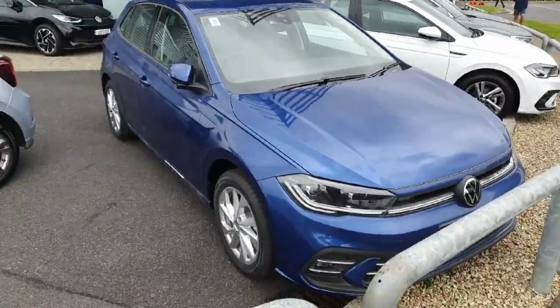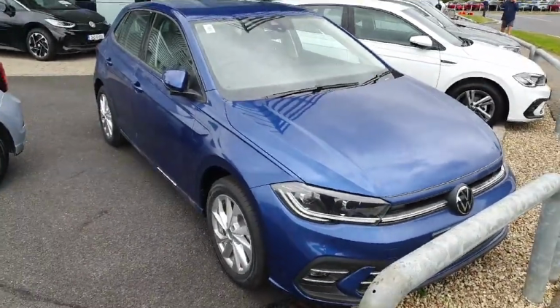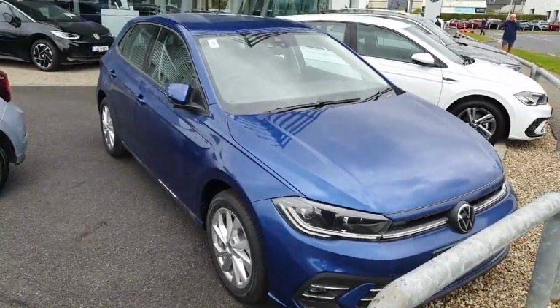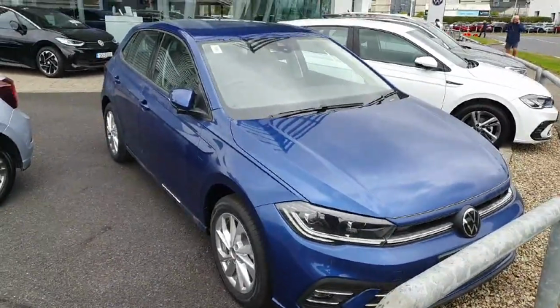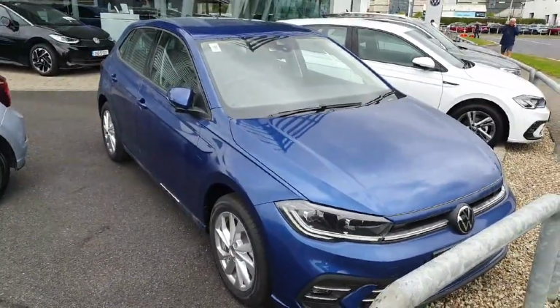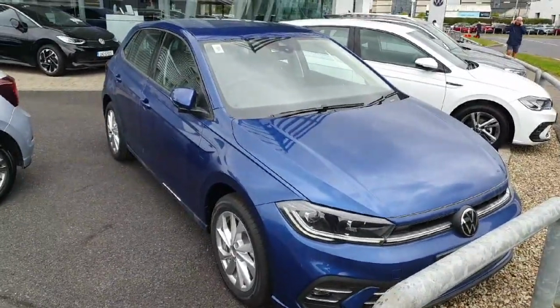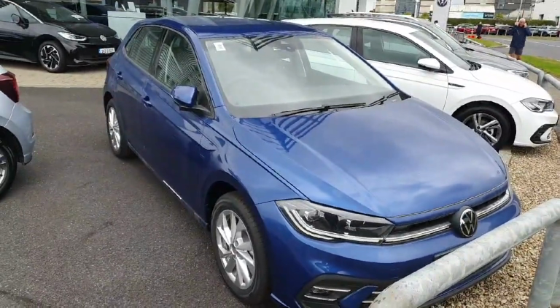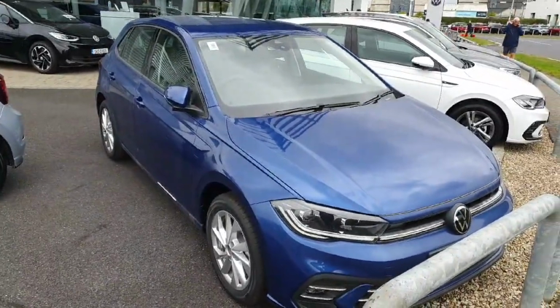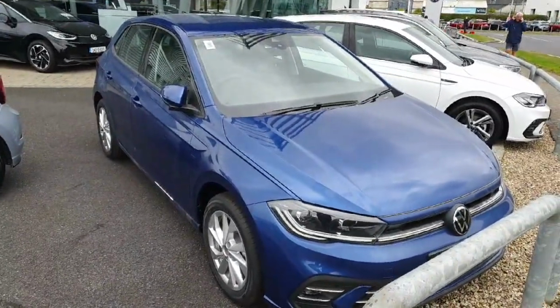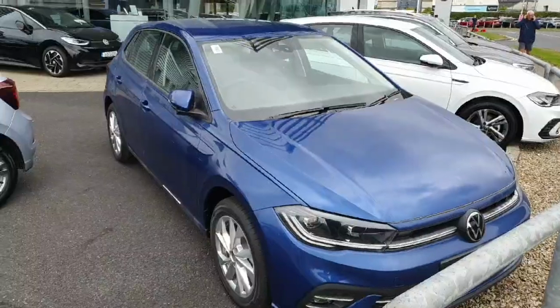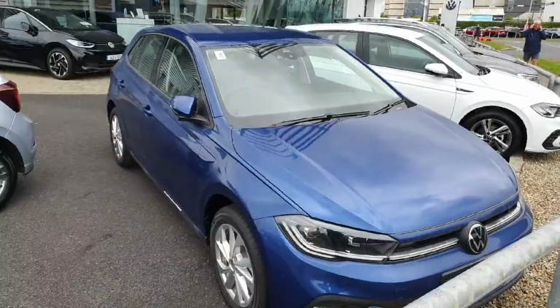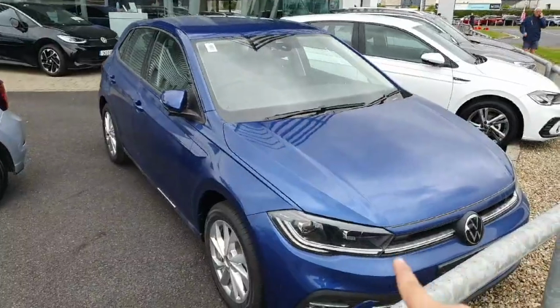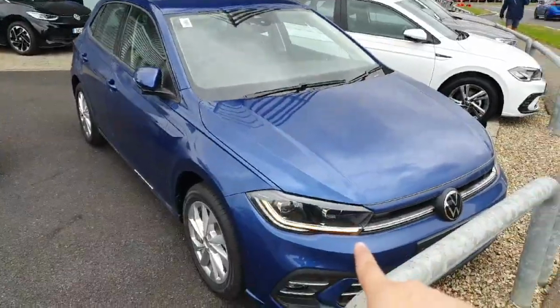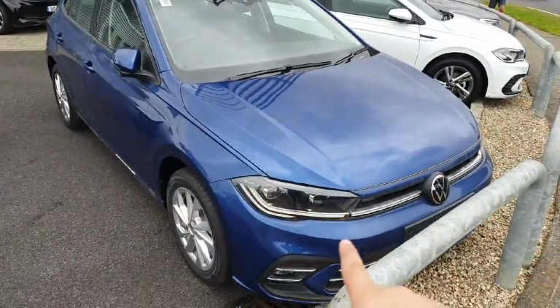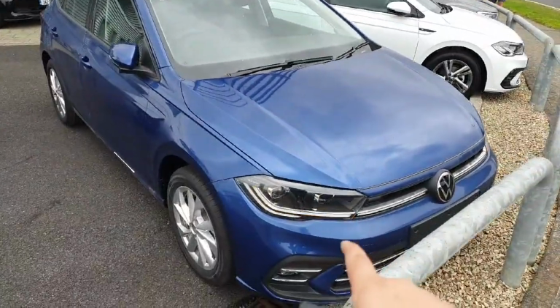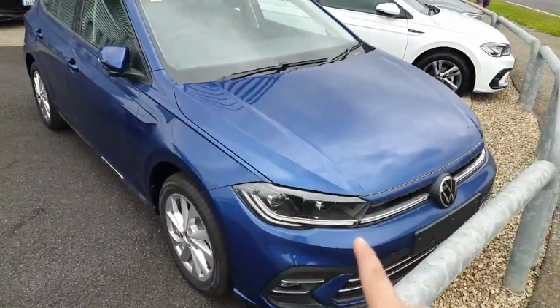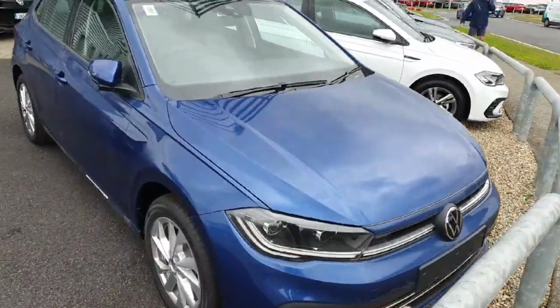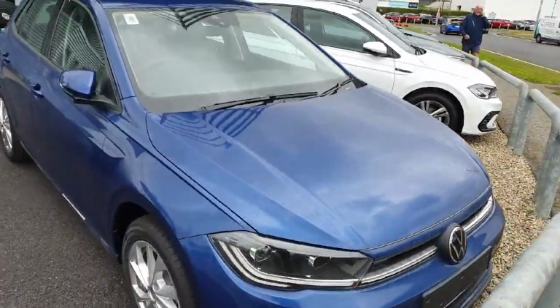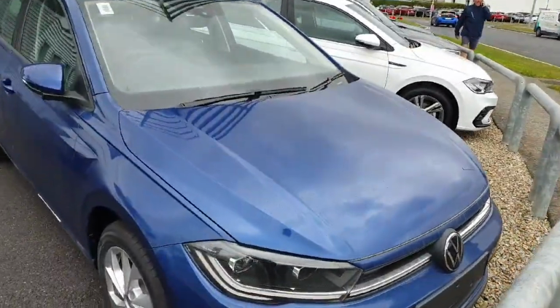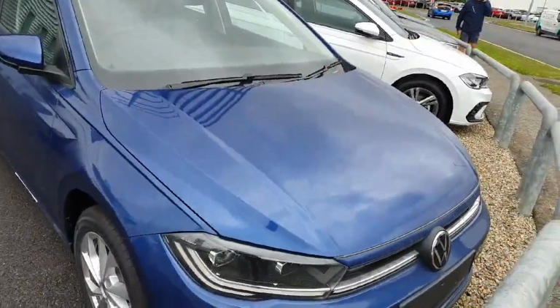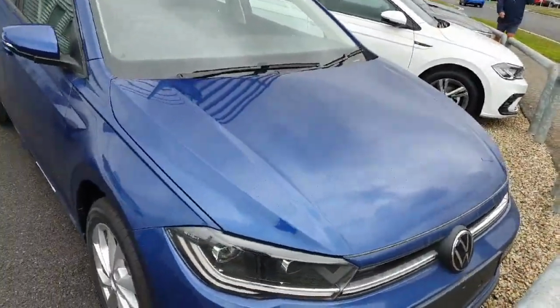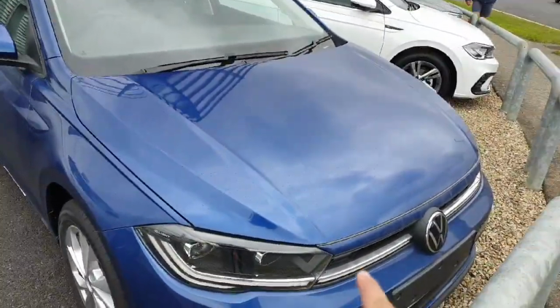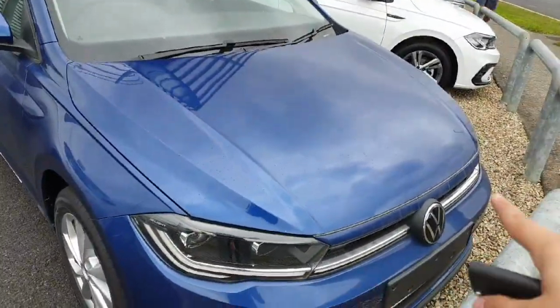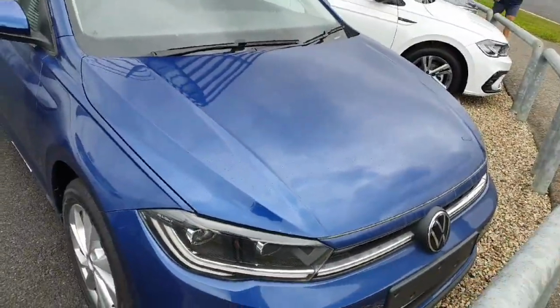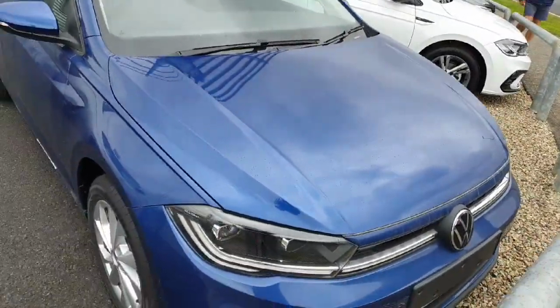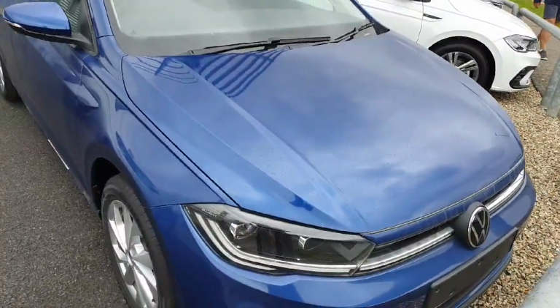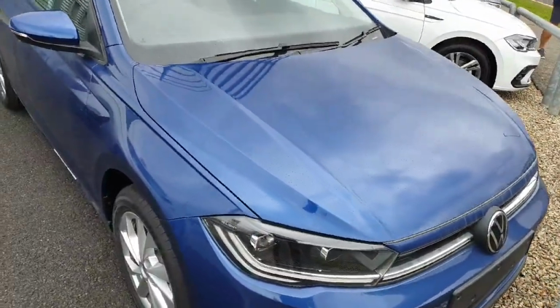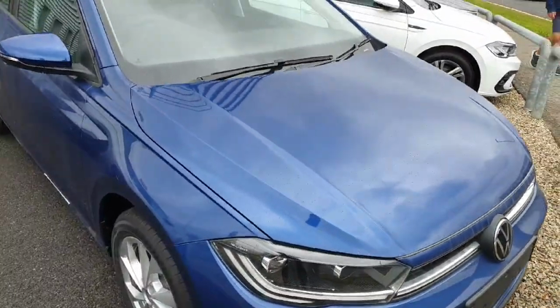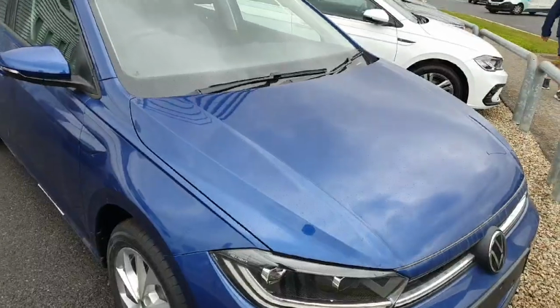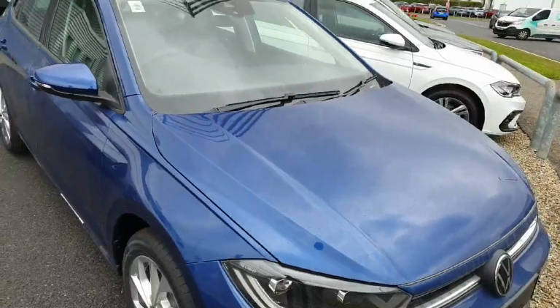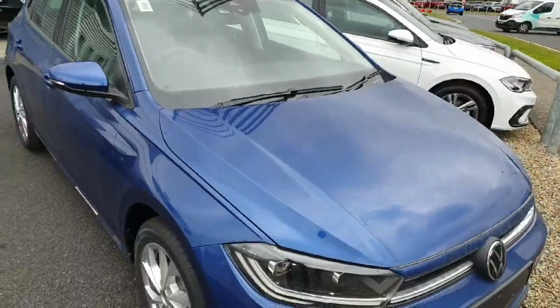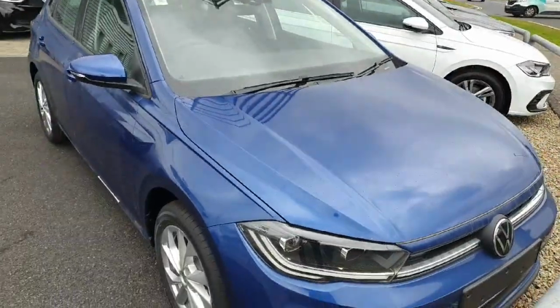The Style model is the most common model that we sell, just because of its spec. Standing in front, as you can see, it comes with the IQ light — these are the full LED headlights with LED running across the front end as well, which gives you a very nice, professional look.